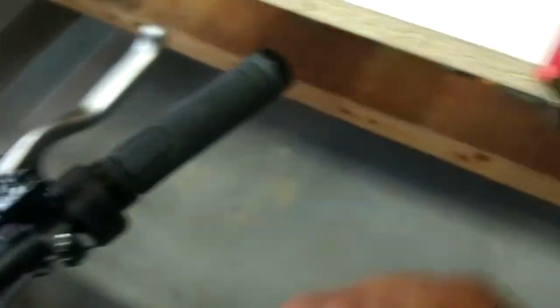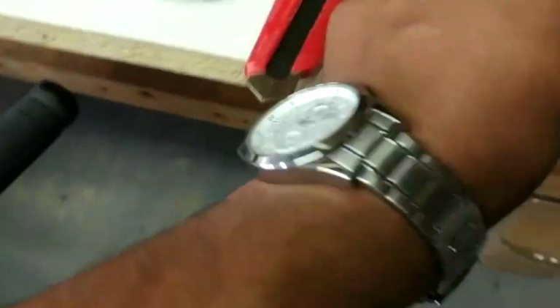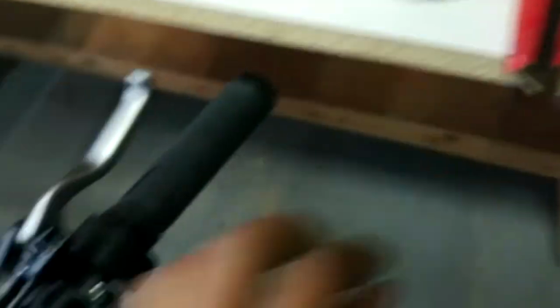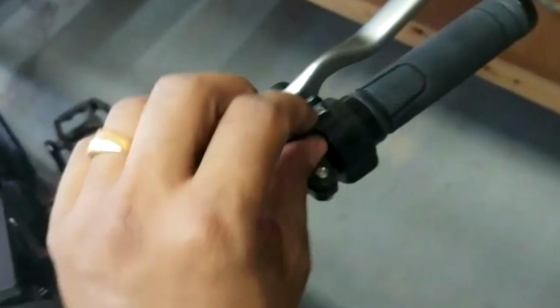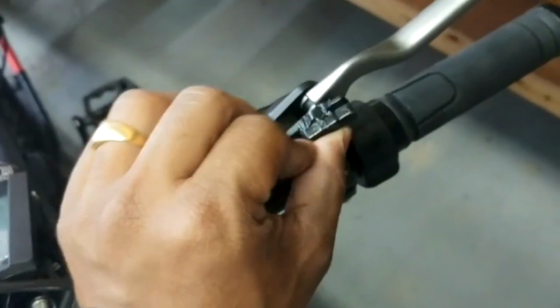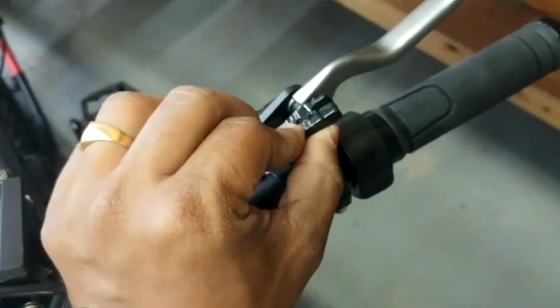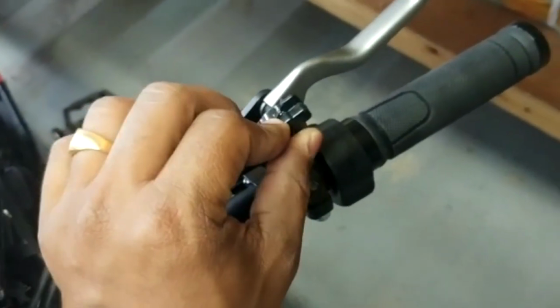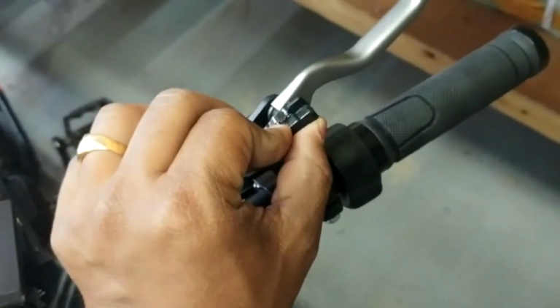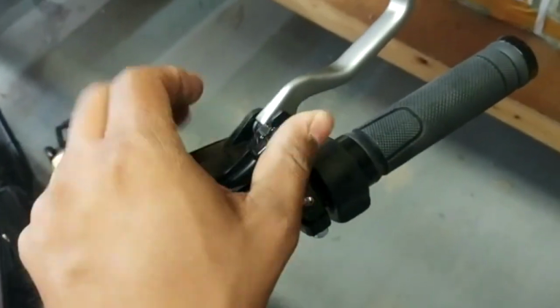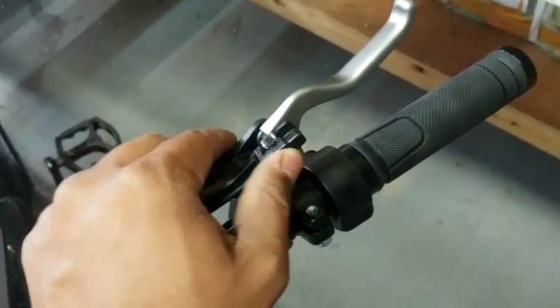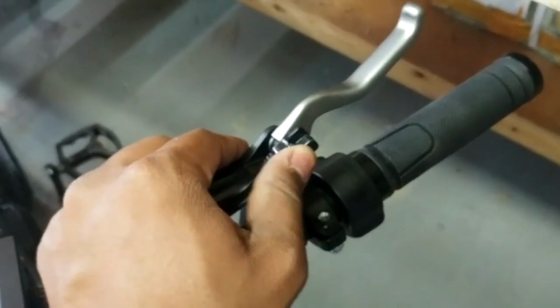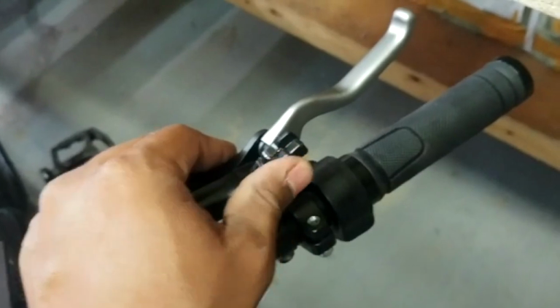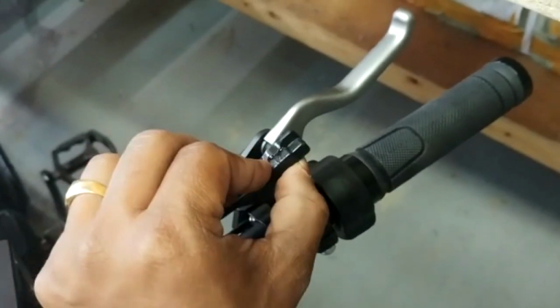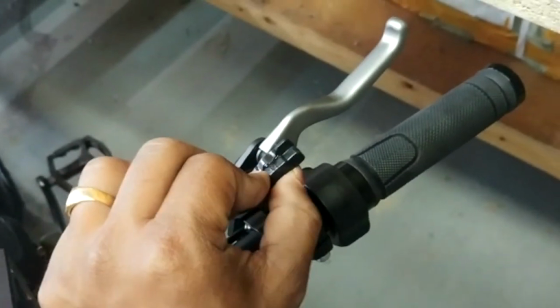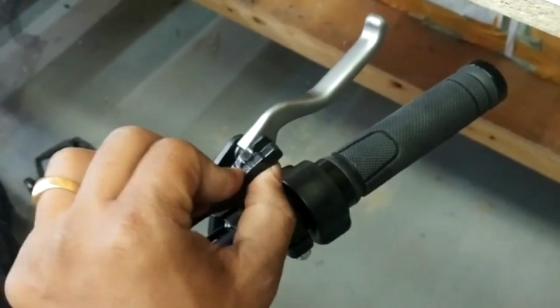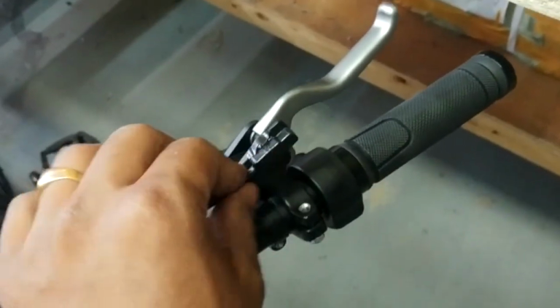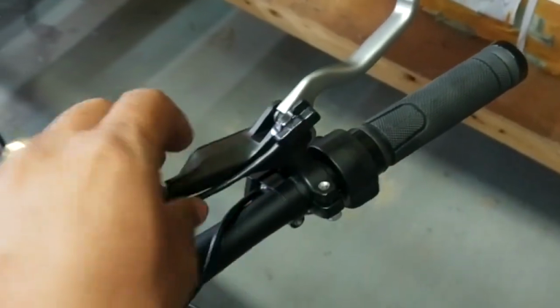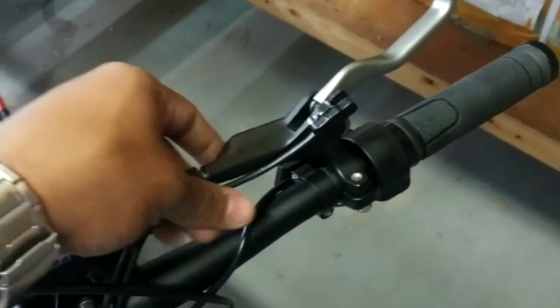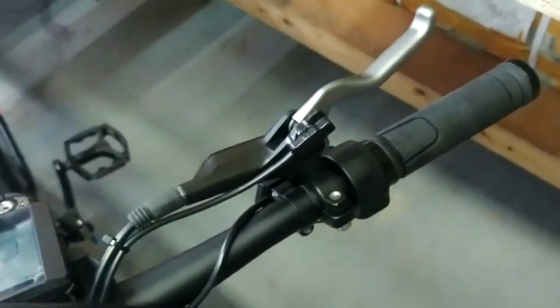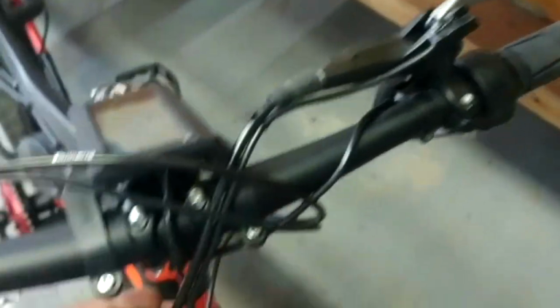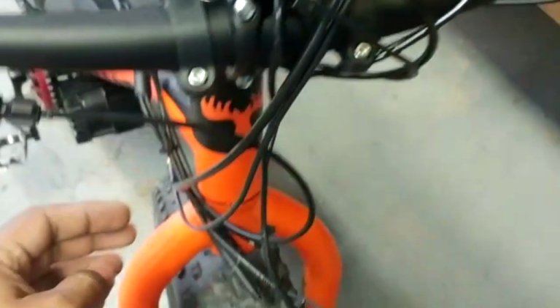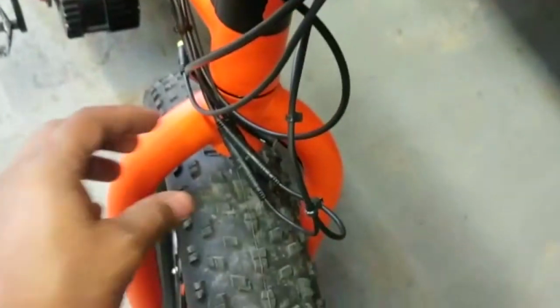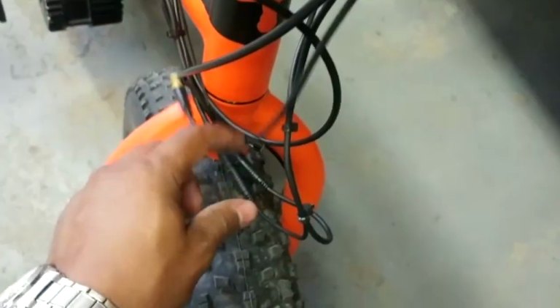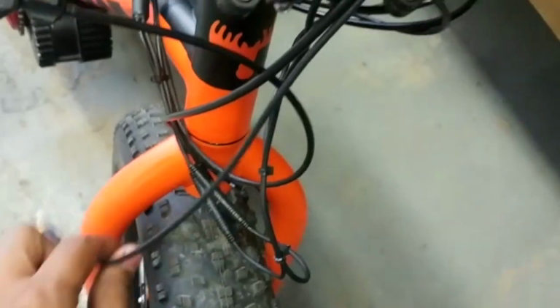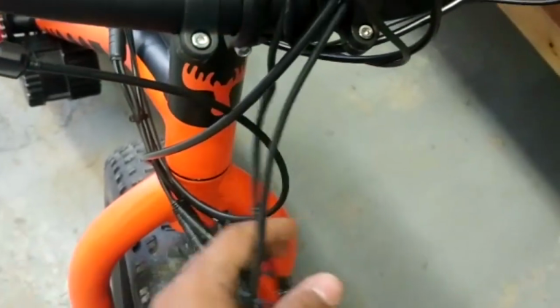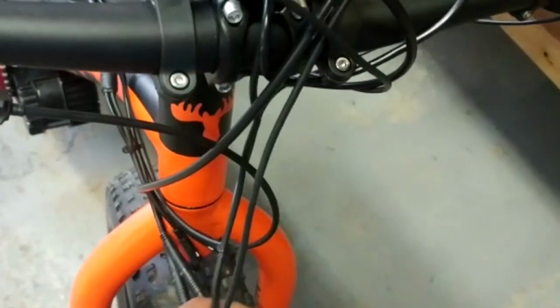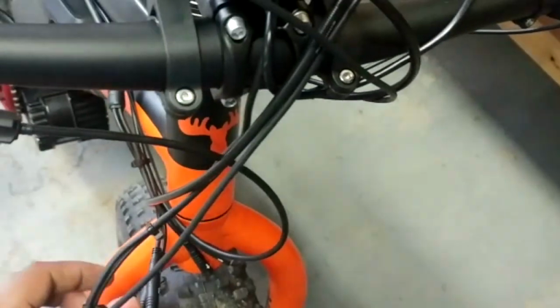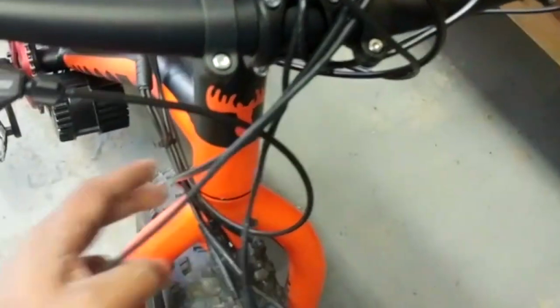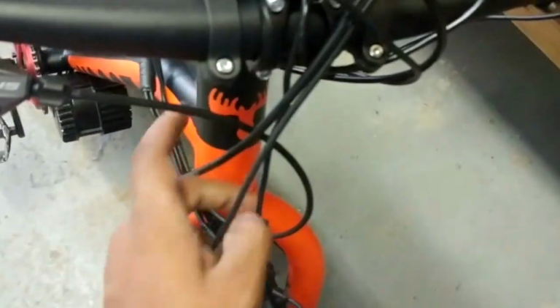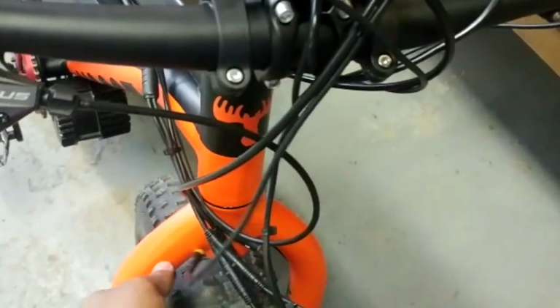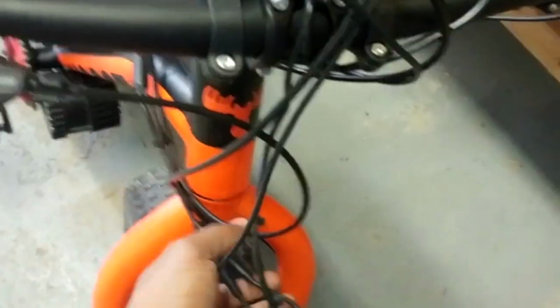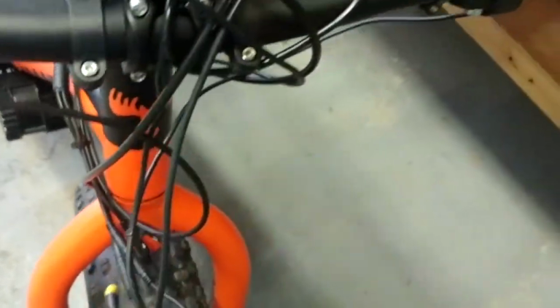Once the sensor is done, you can see that my lines are disconnected — both of them are disconnected here. I'll show you how to place your magnet so that it works exactly where it should be.